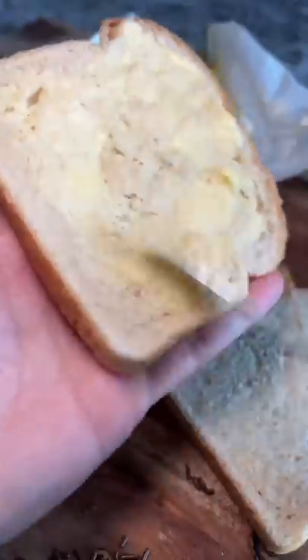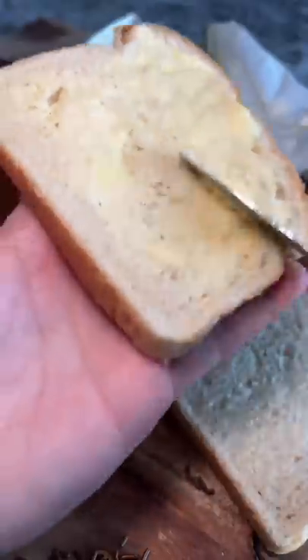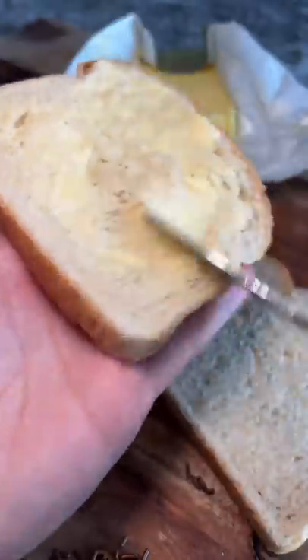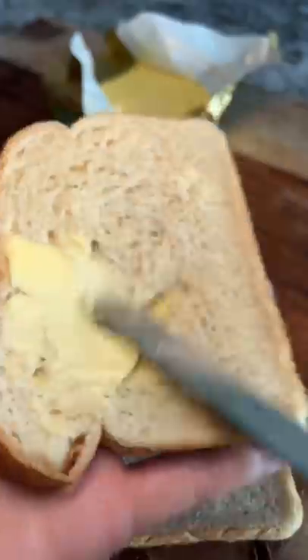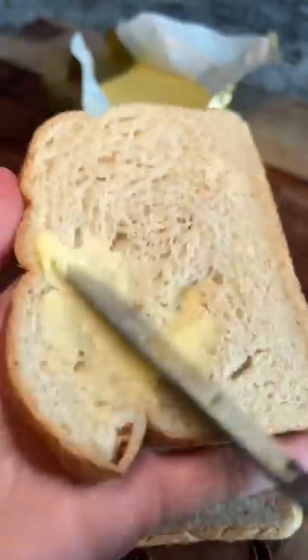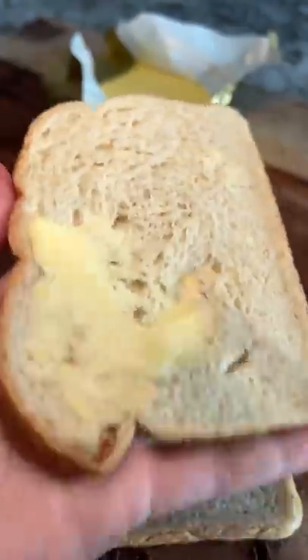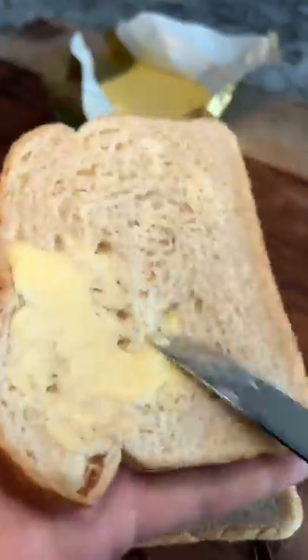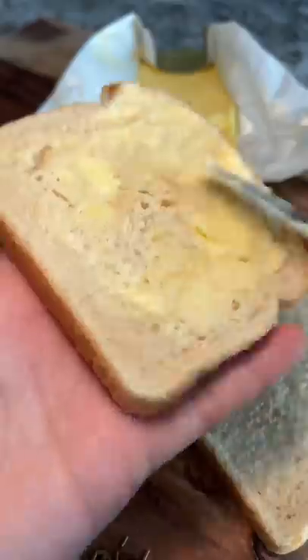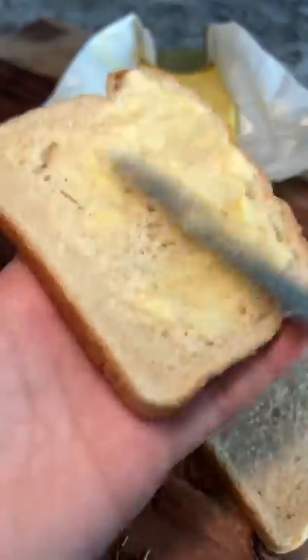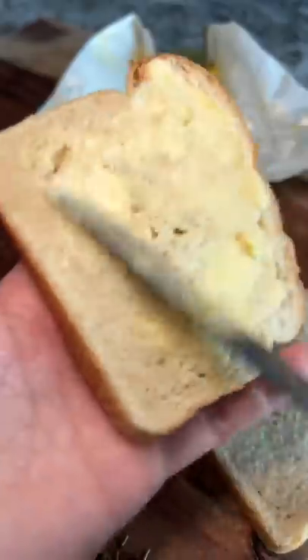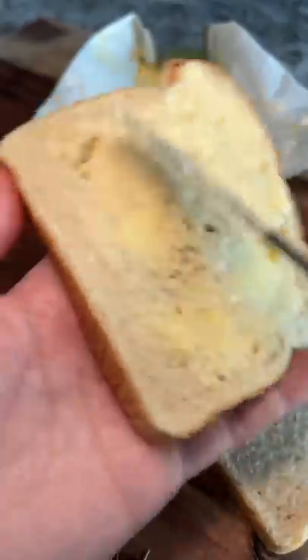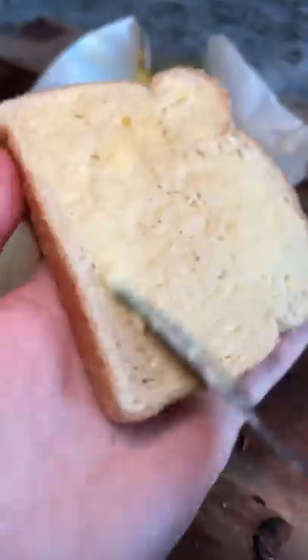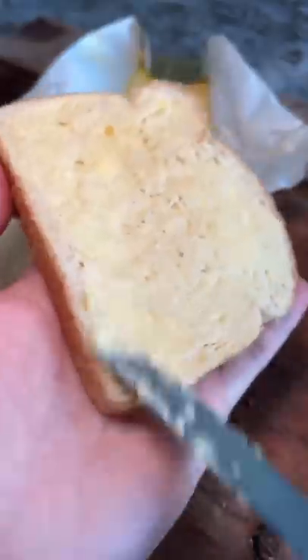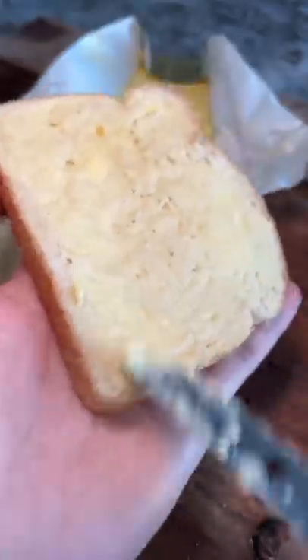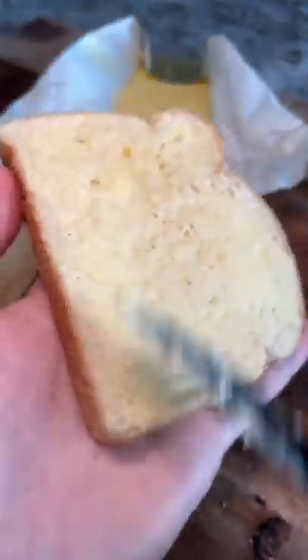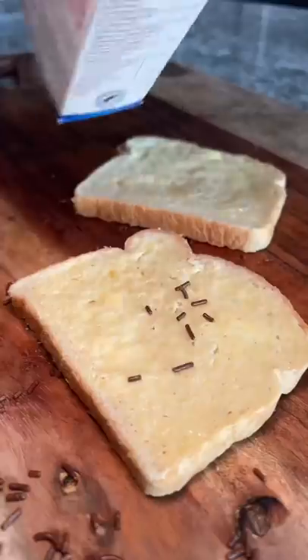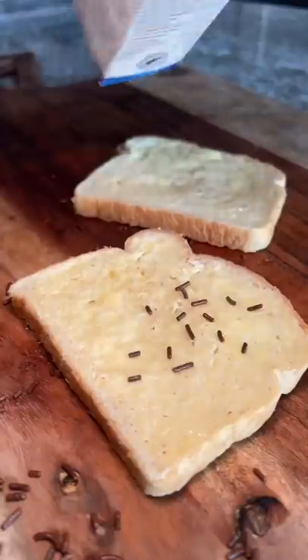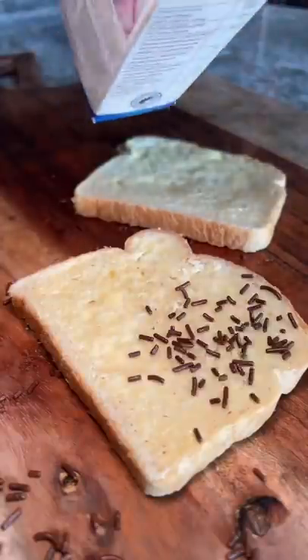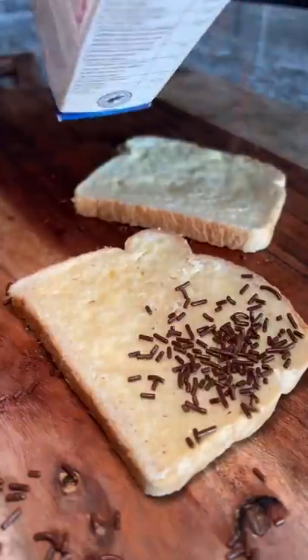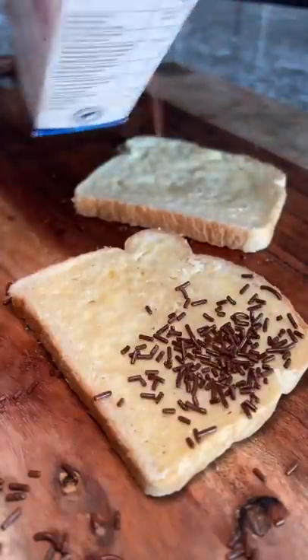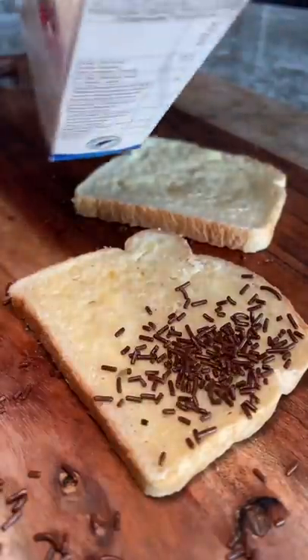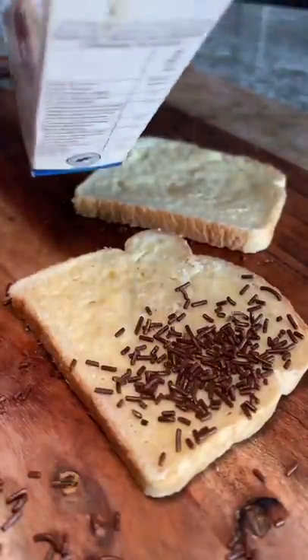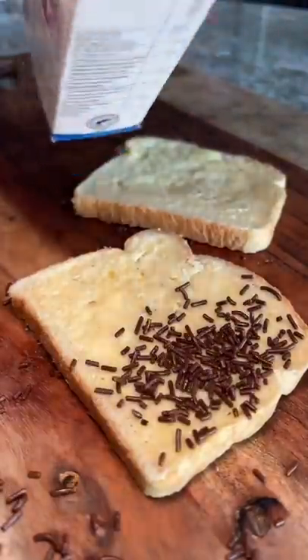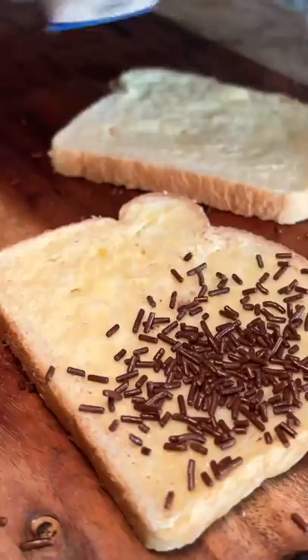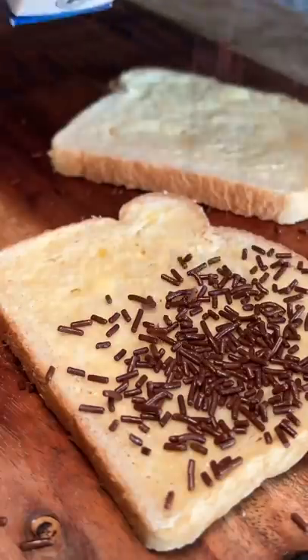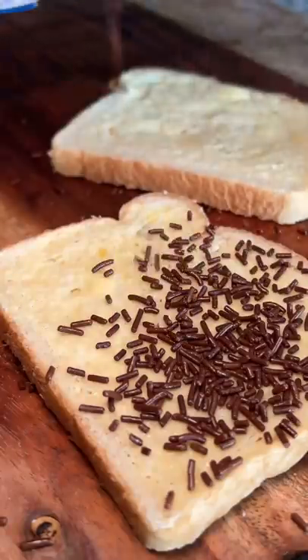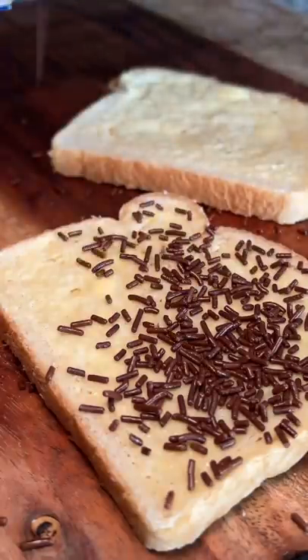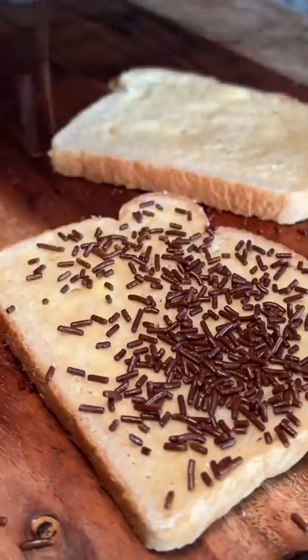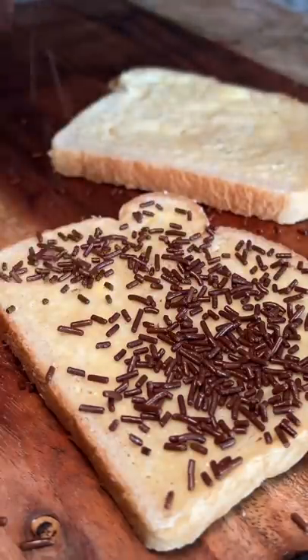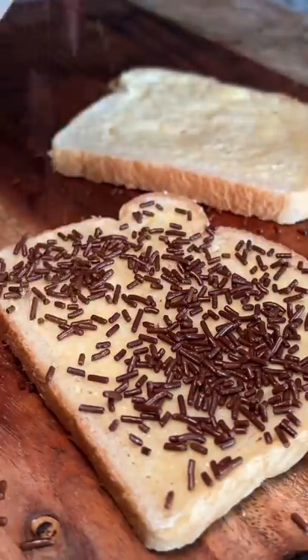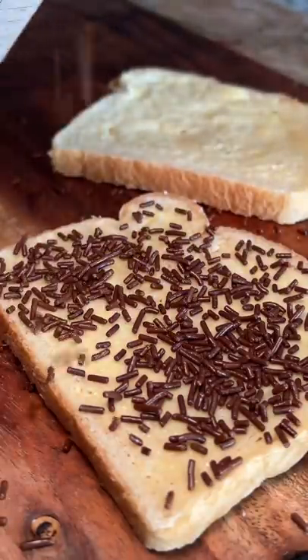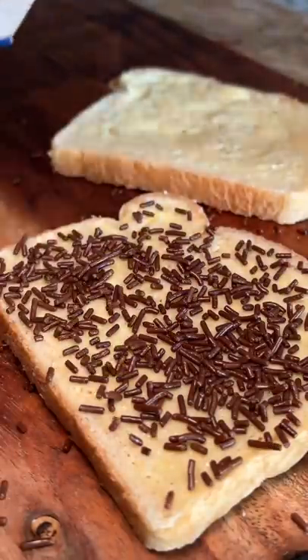I don't know why I always get two slices of bread during these experiments — it just doesn't feel right with just one. Next, I poured the Hoggle's Log over the top, and man, you gotta be gentle-handed with this thing, because it just came pouring out in a second.